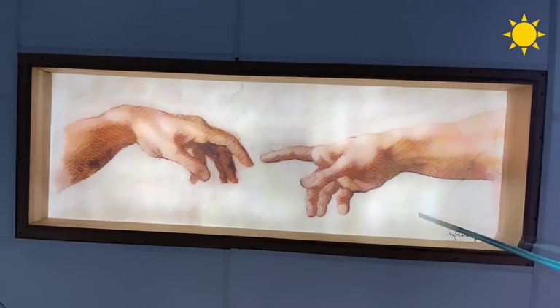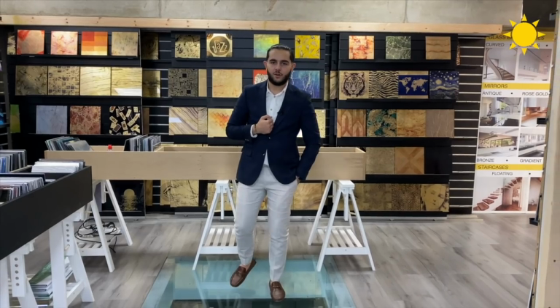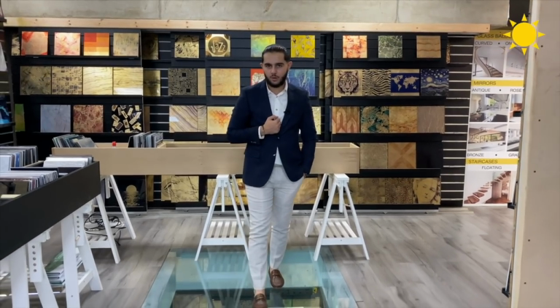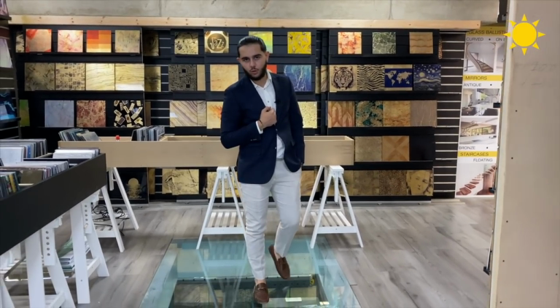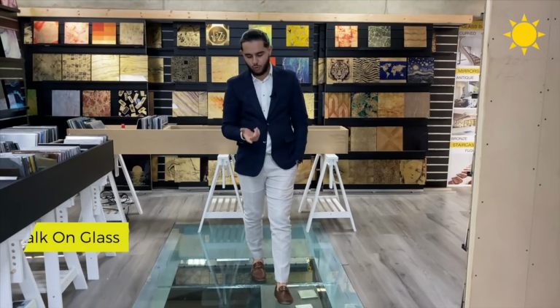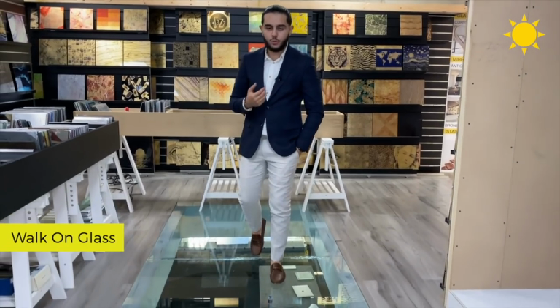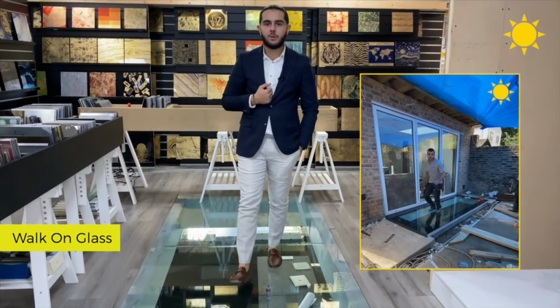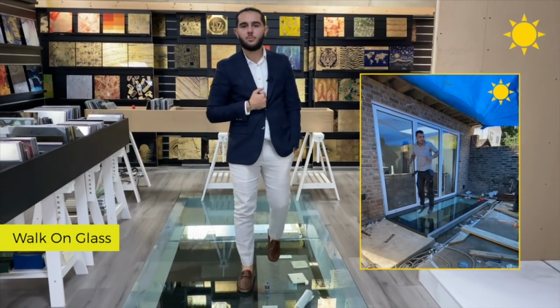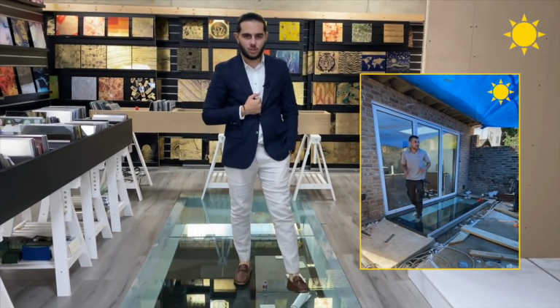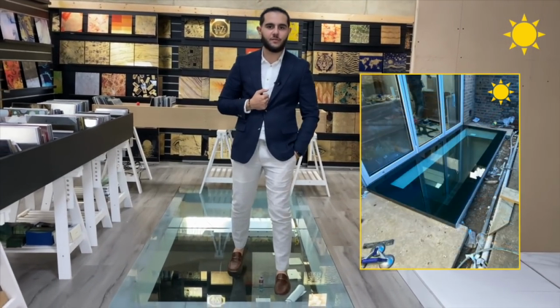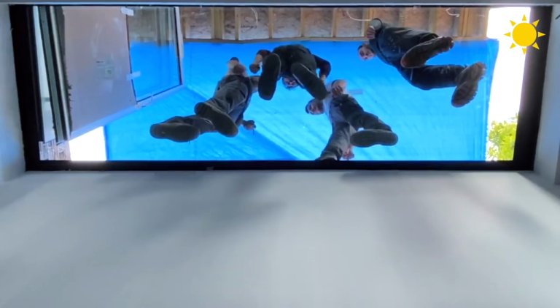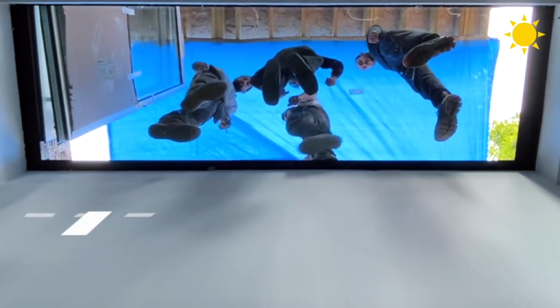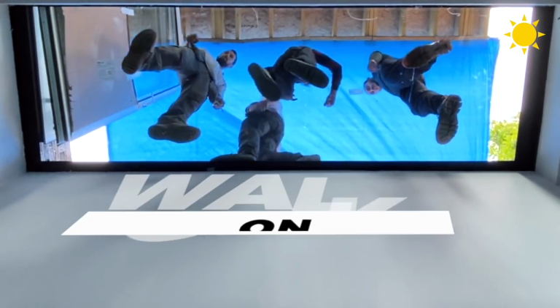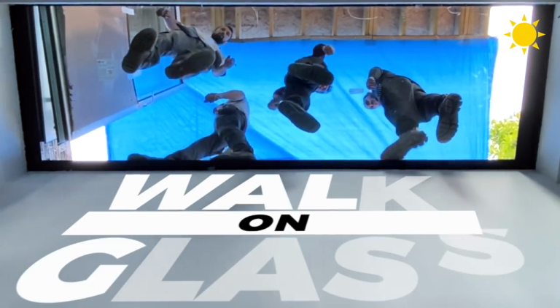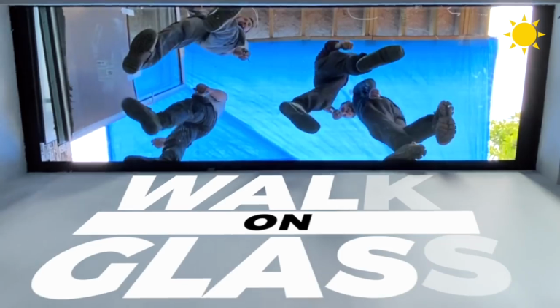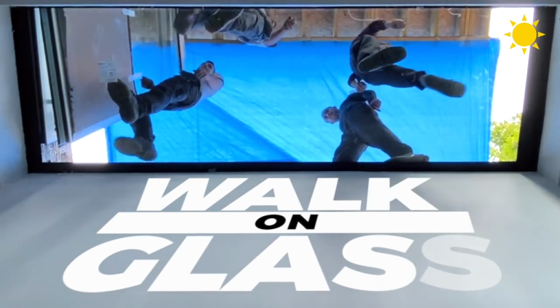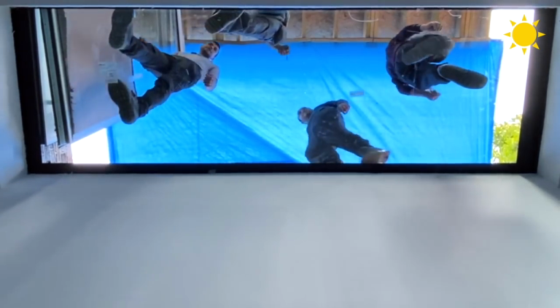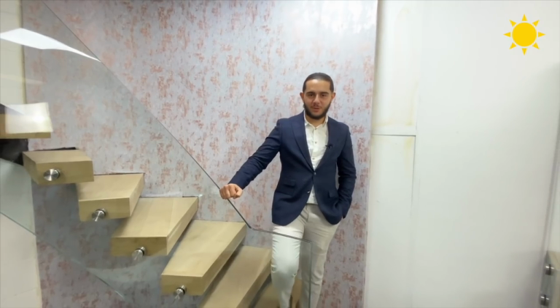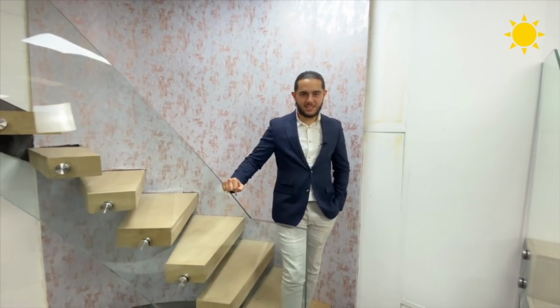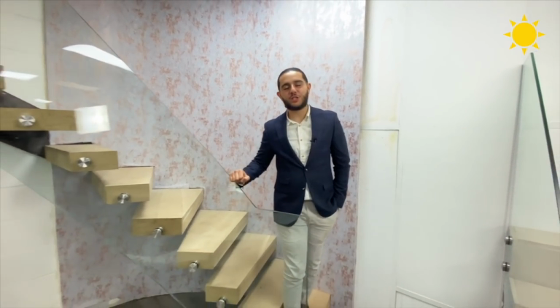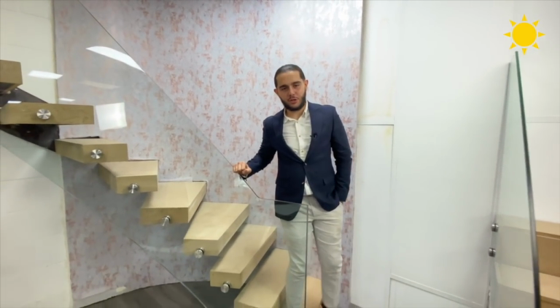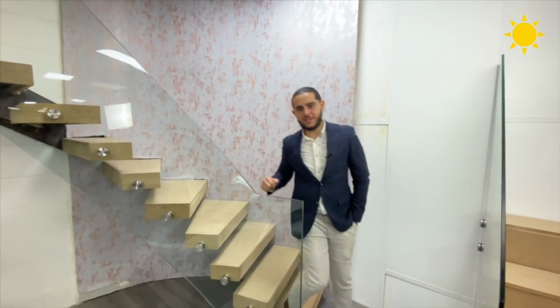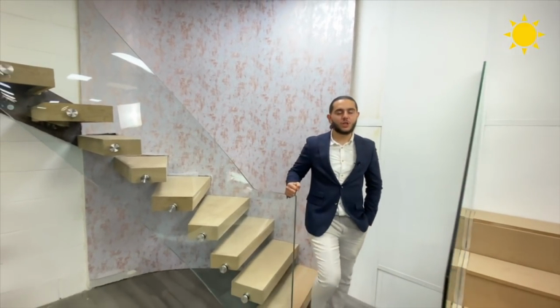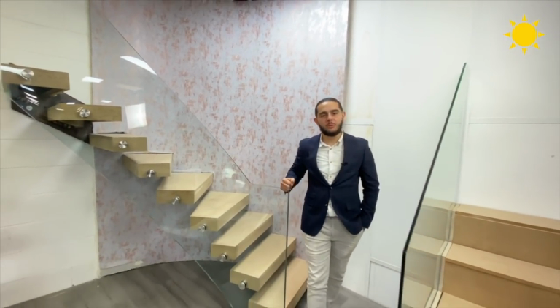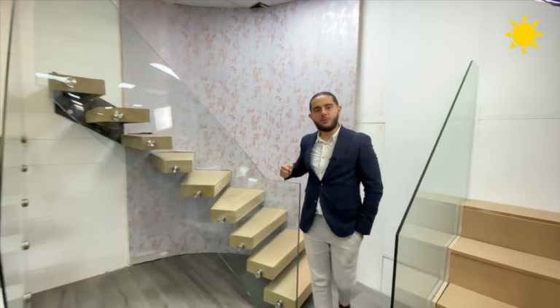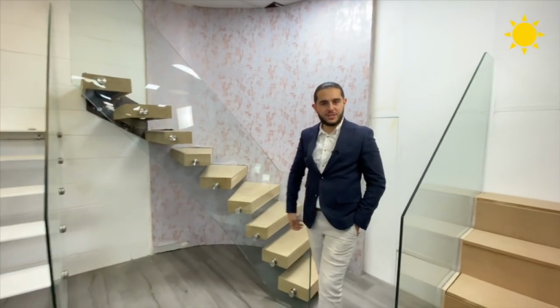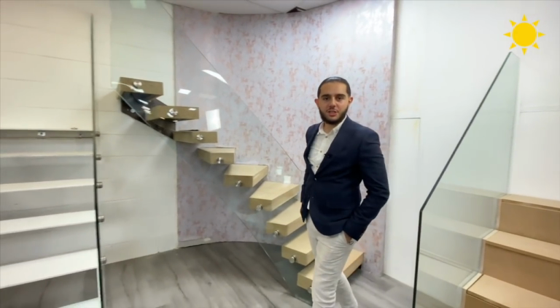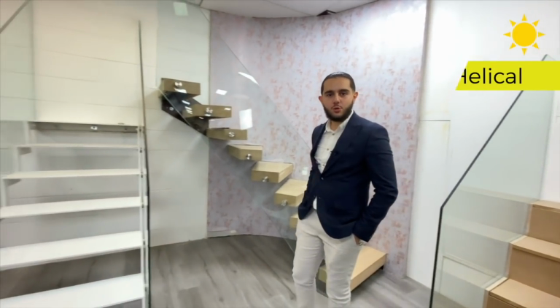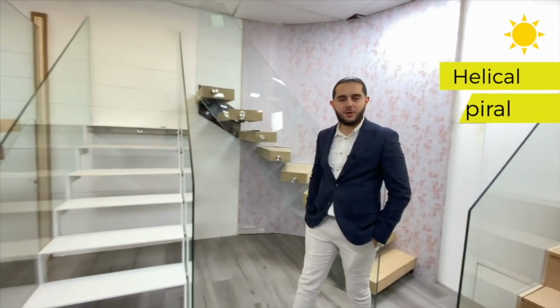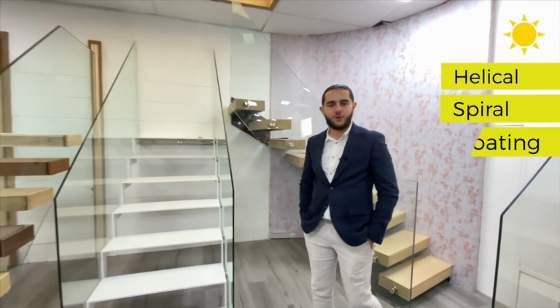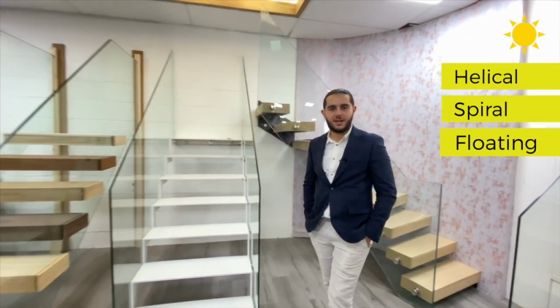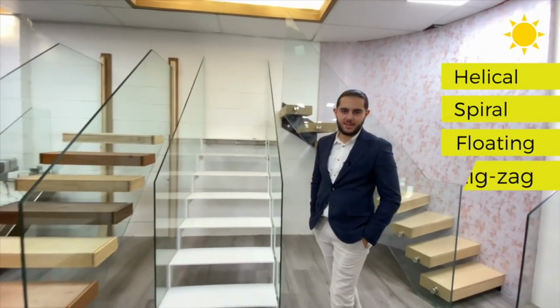We deliver indoor and outdoor walk-on glass, which can be printed on based on the customer's preference. Bespoke staircases are just another product of ours. Here at Sun Studio we provide you with four different types: helical, spiral, floating, and zigzag.